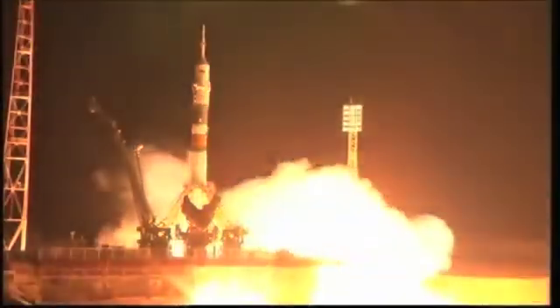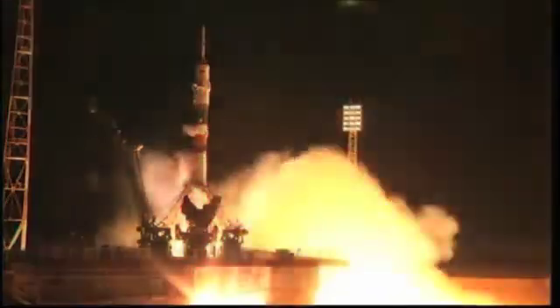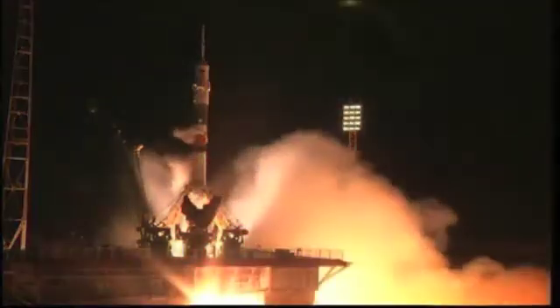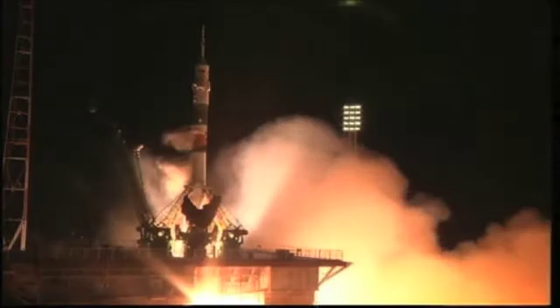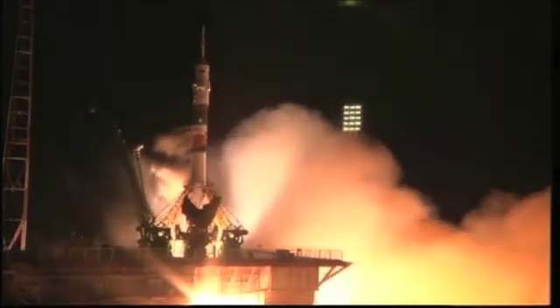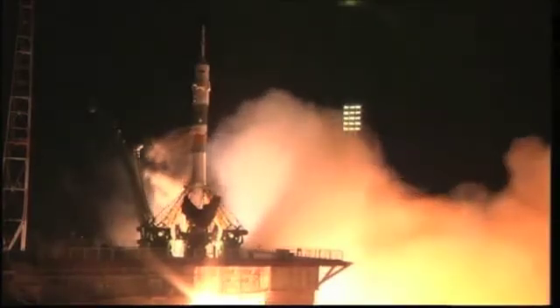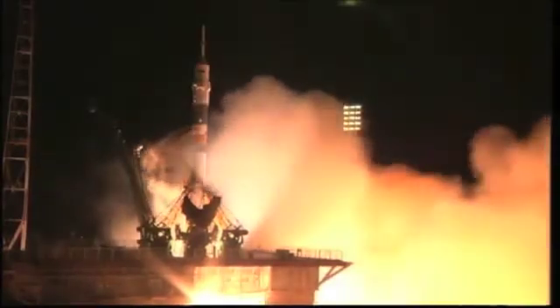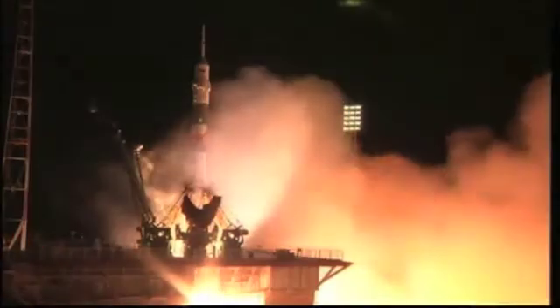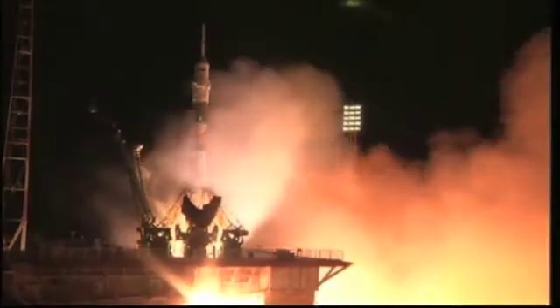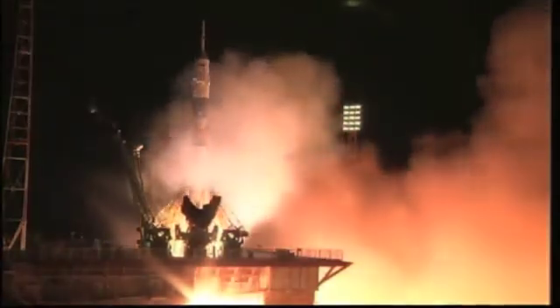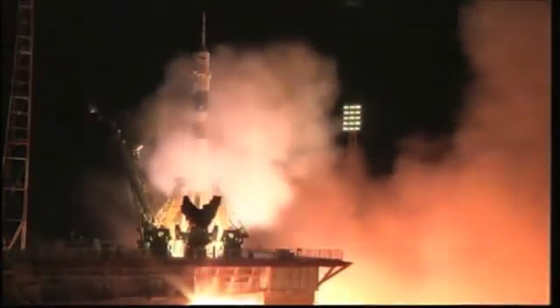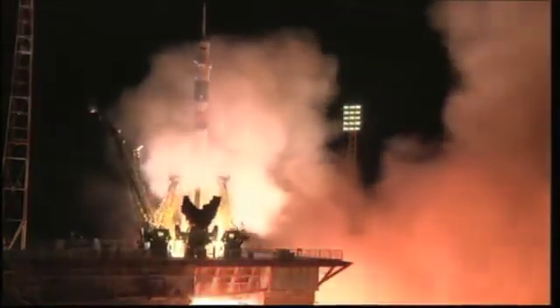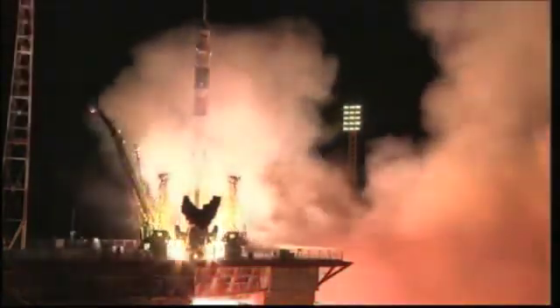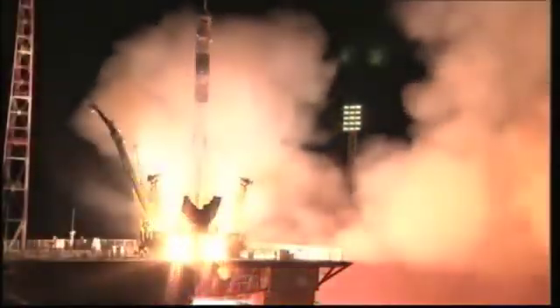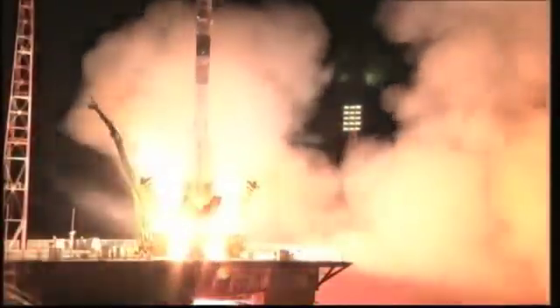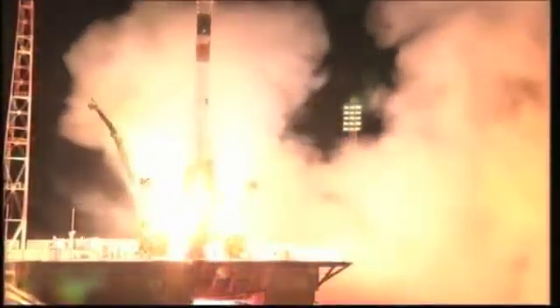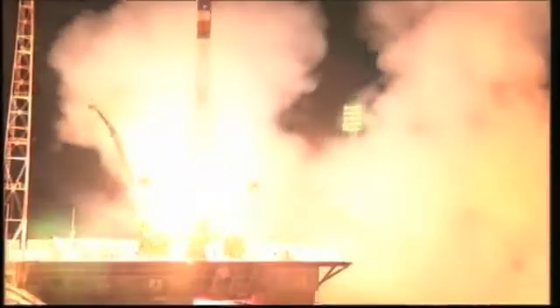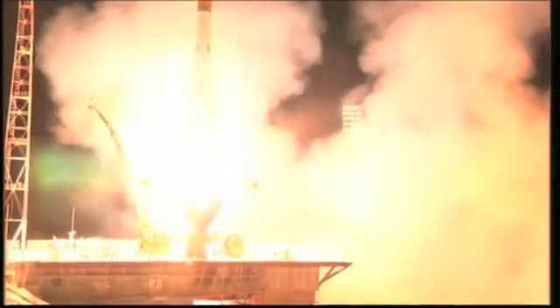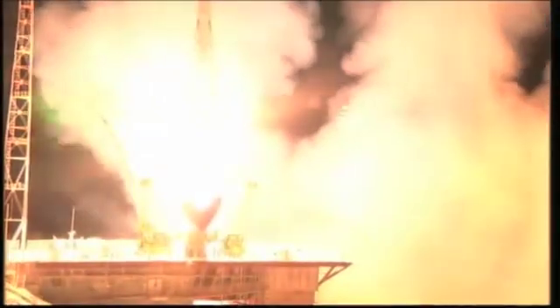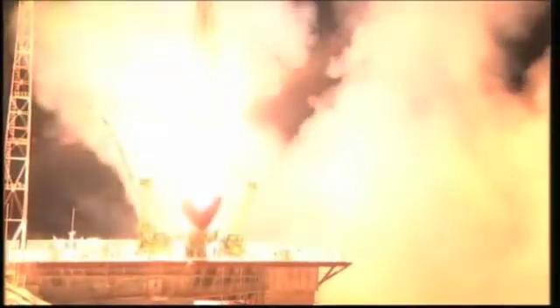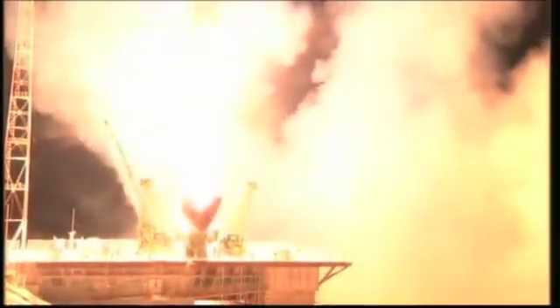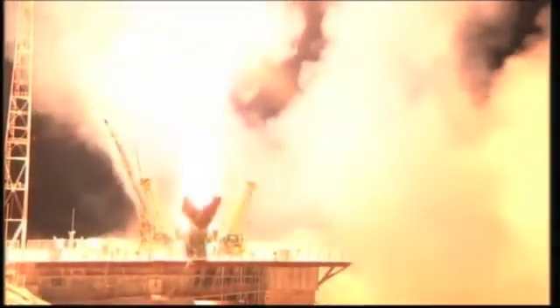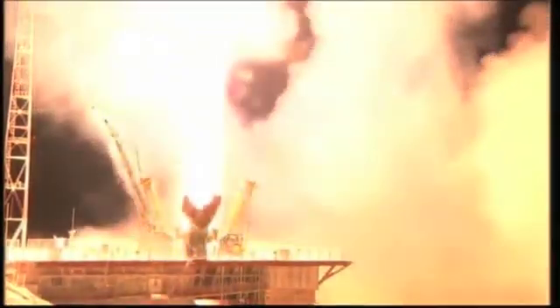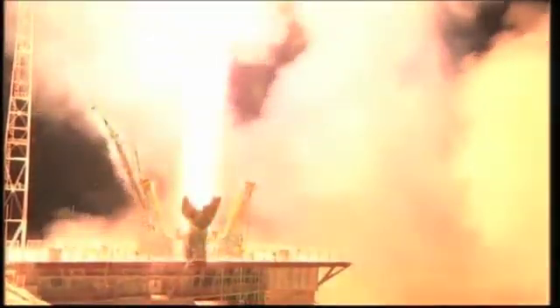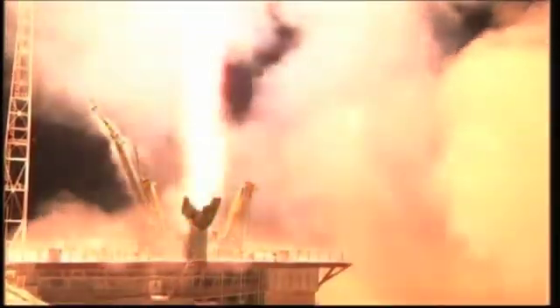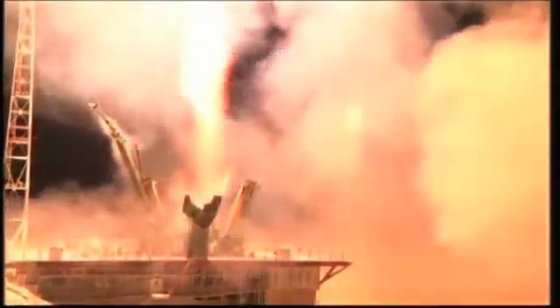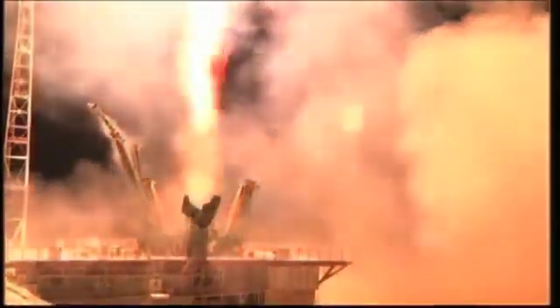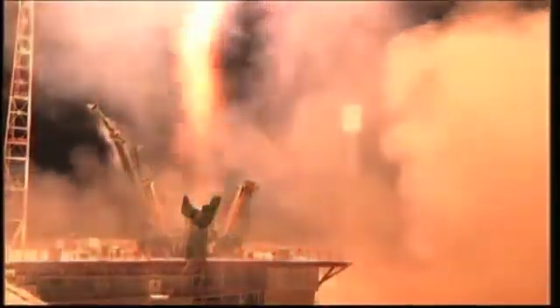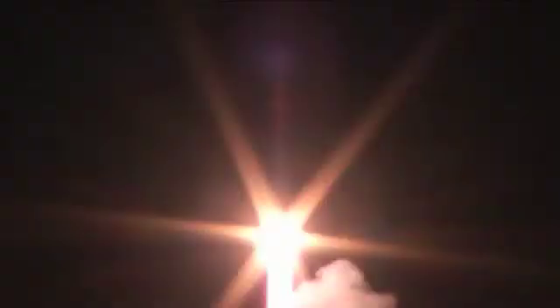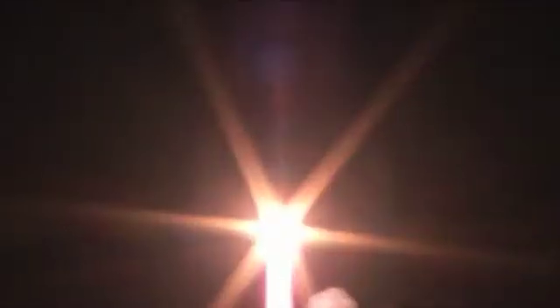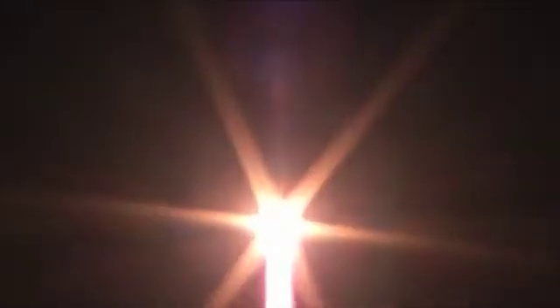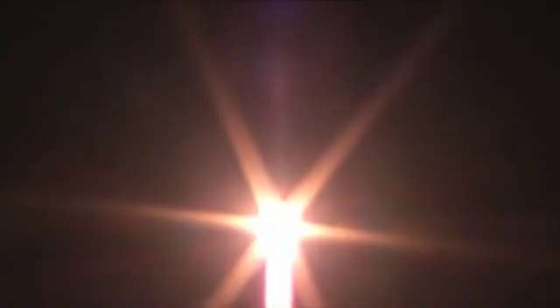We have ignition of the Soyuz and liftoff. Liftoff for Chris Cassidy, Pavel Vinogradov, and Alexander Misurkin, who are on a fast track to the International Space Station.